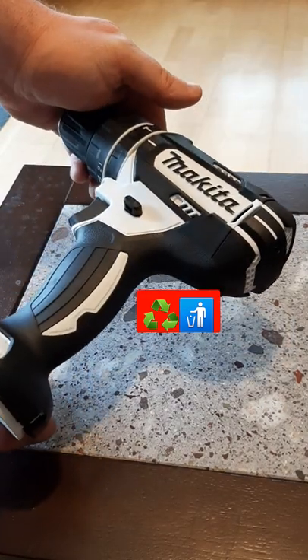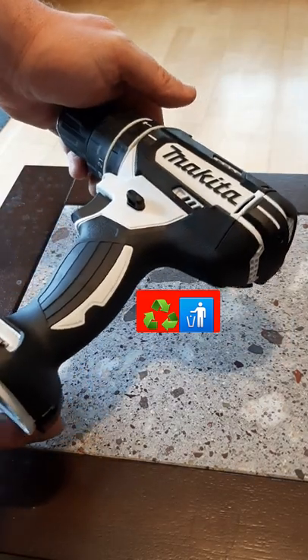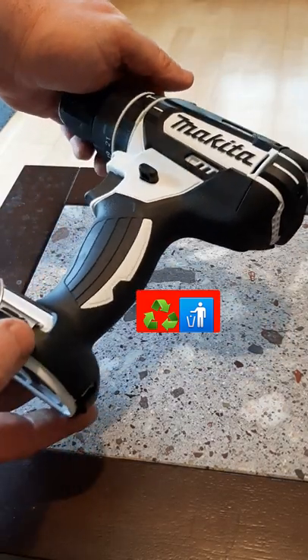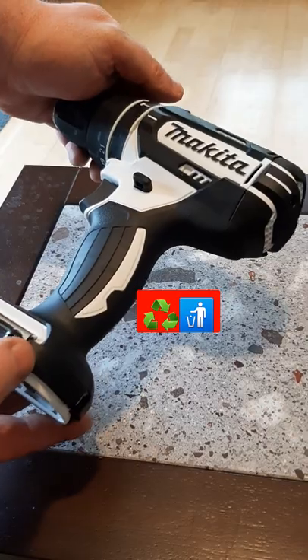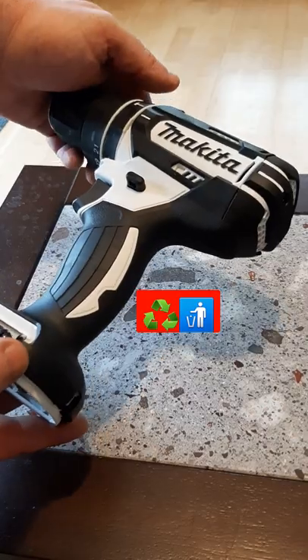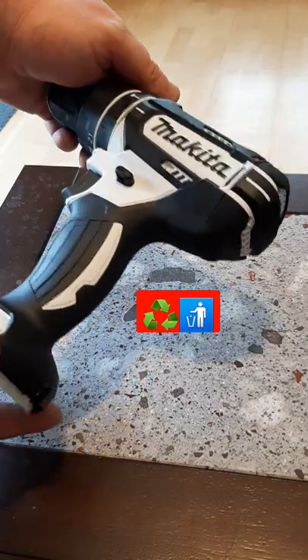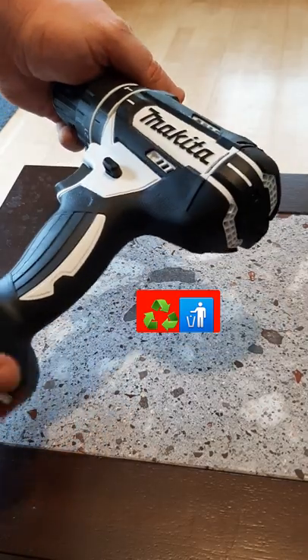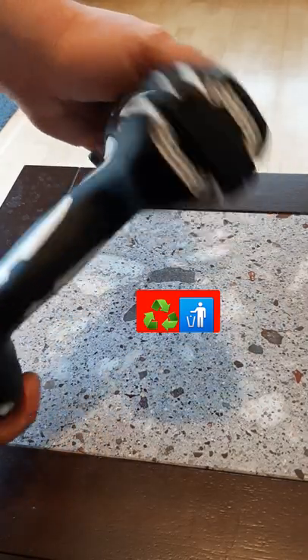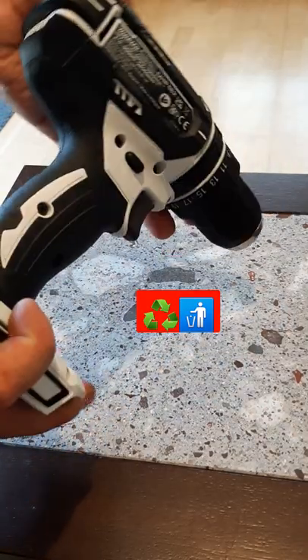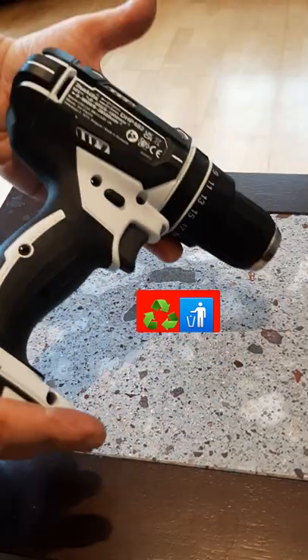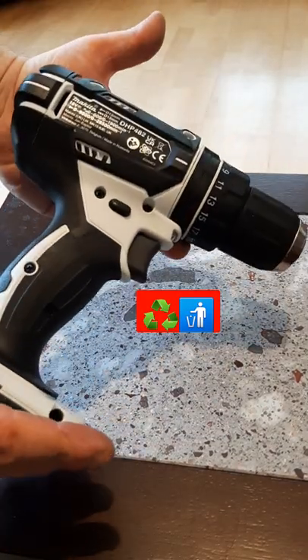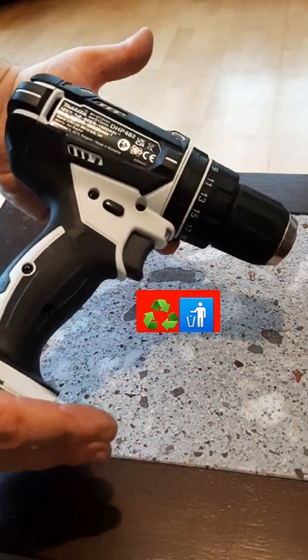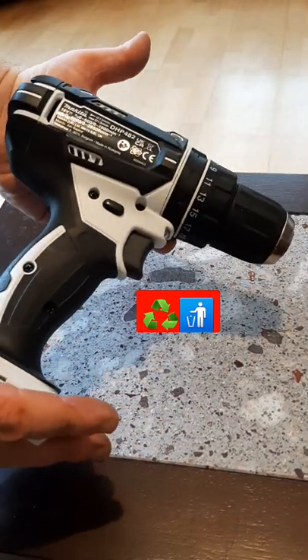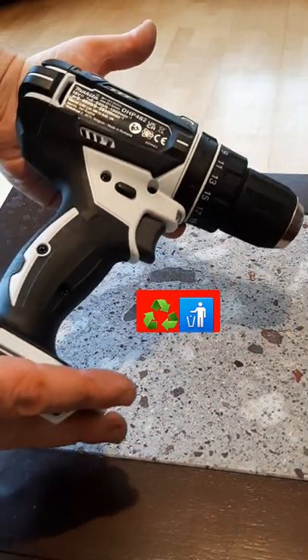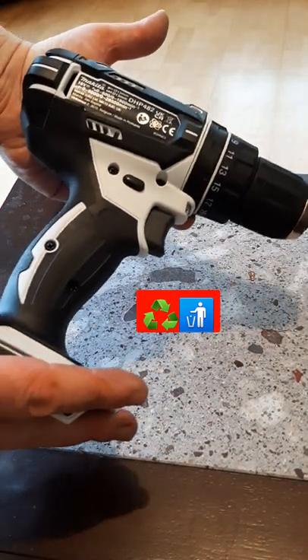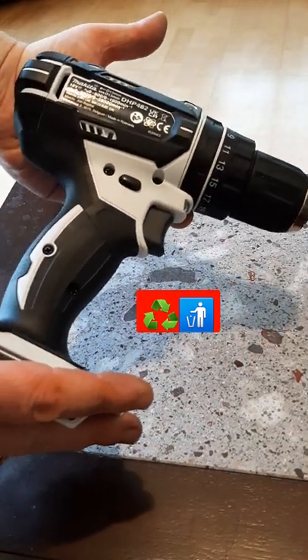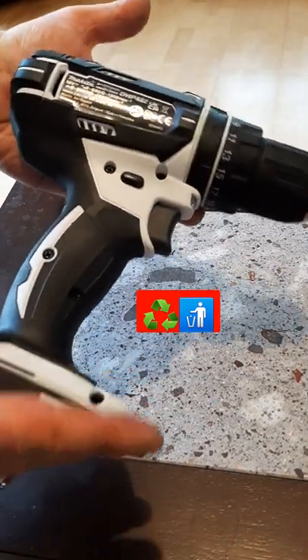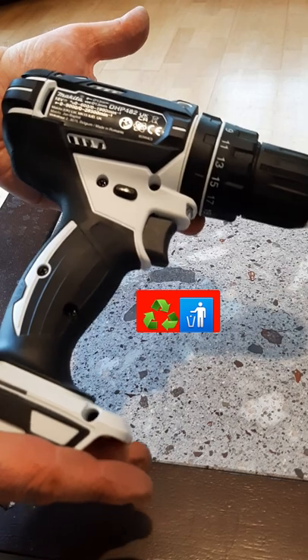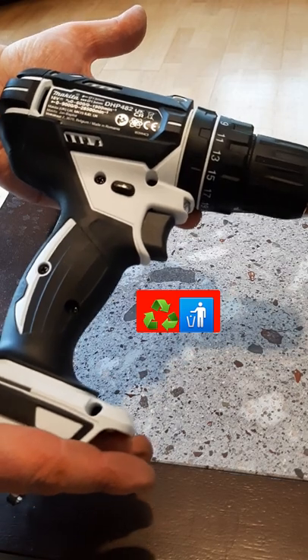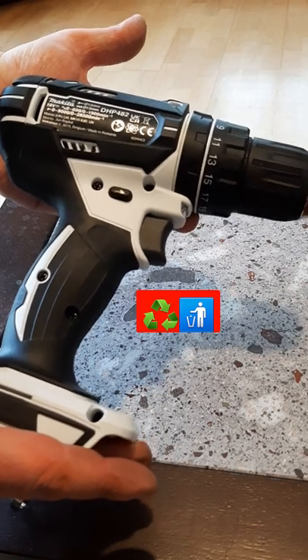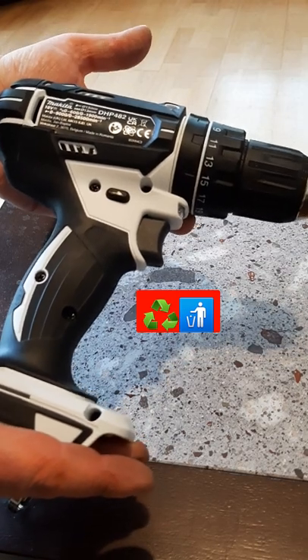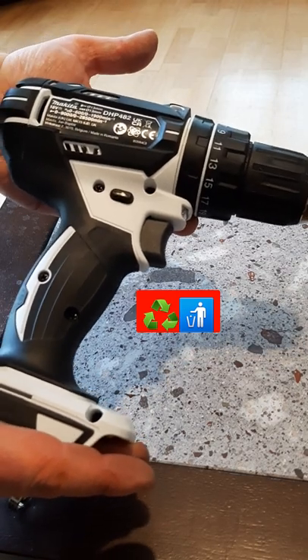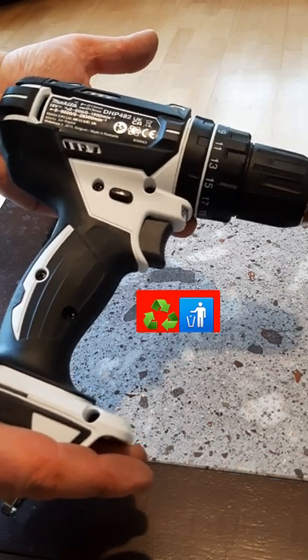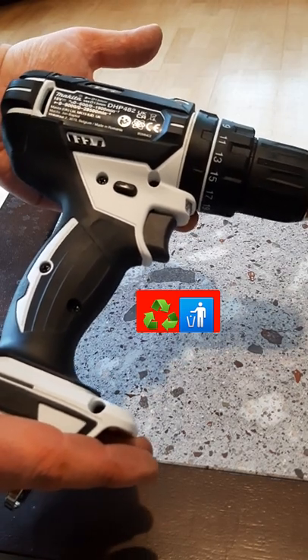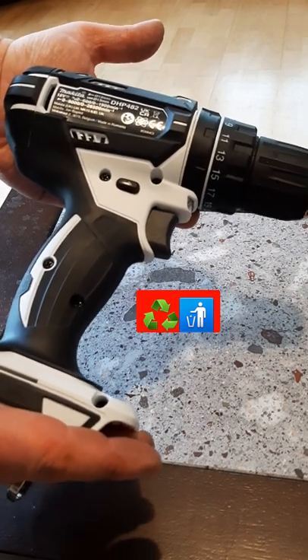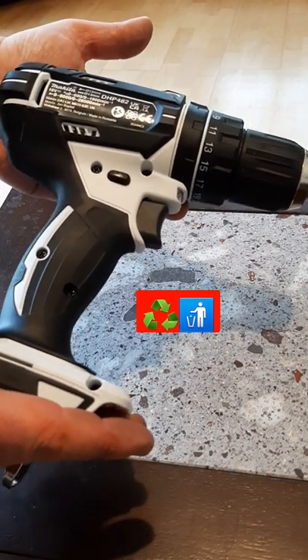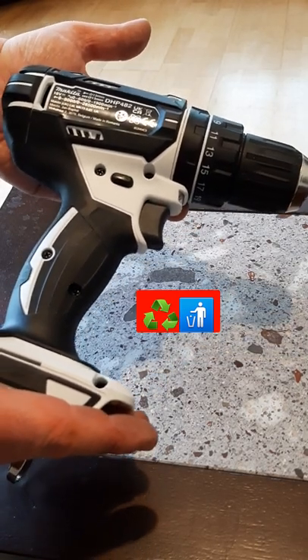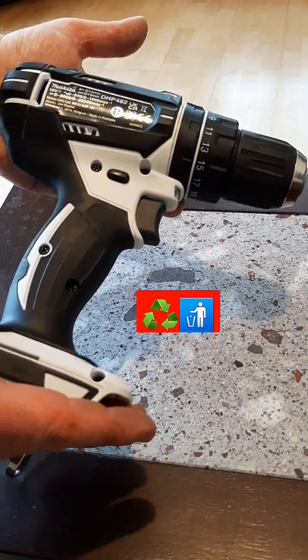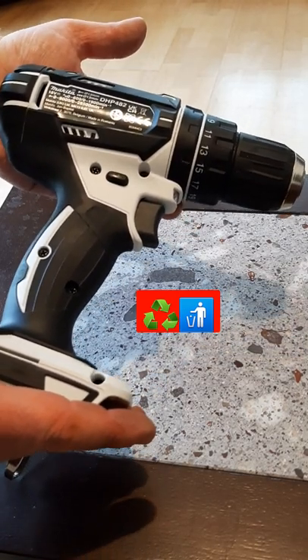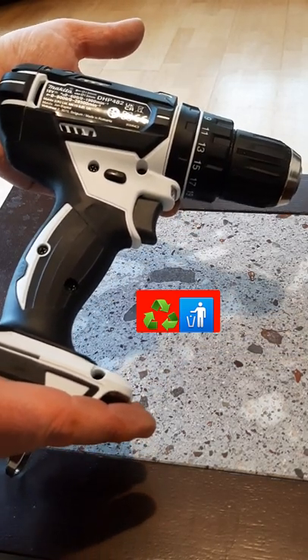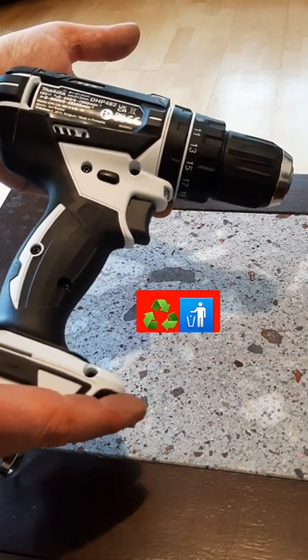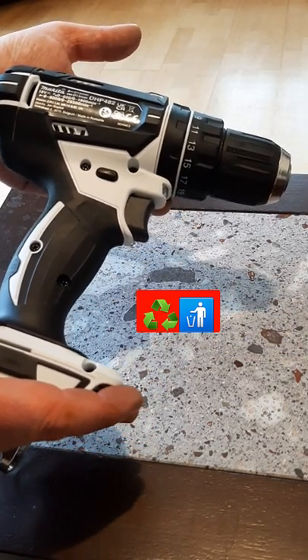You can pick one up for 30 or 40 quid, and it costs about 30 or 40 quid to fix it. So if you have one of these, keep it for spares, but don't repair it.